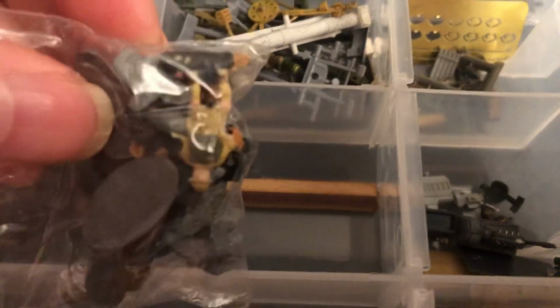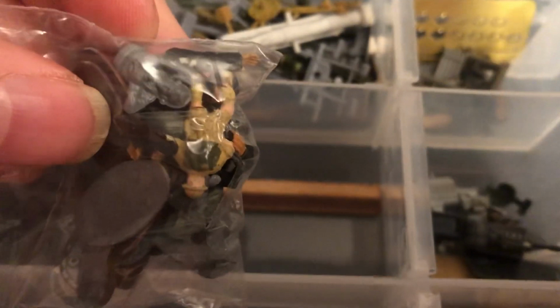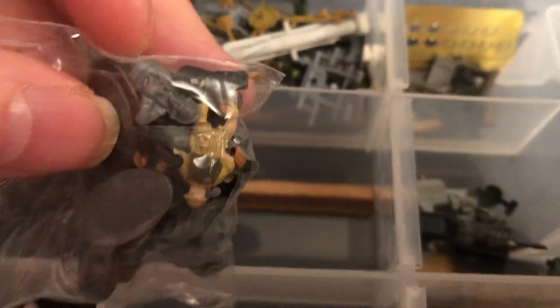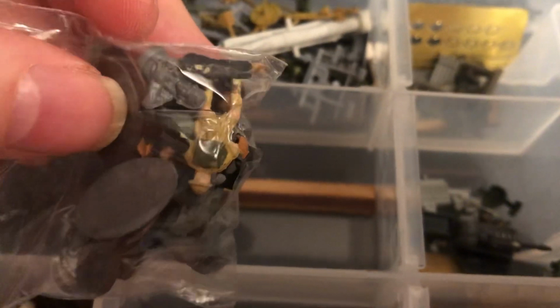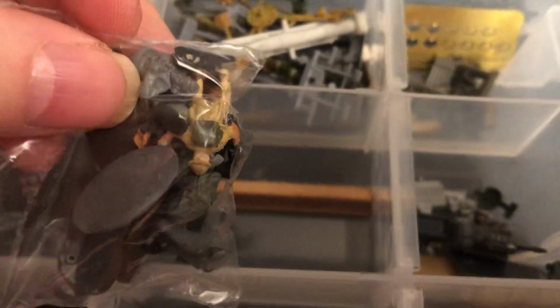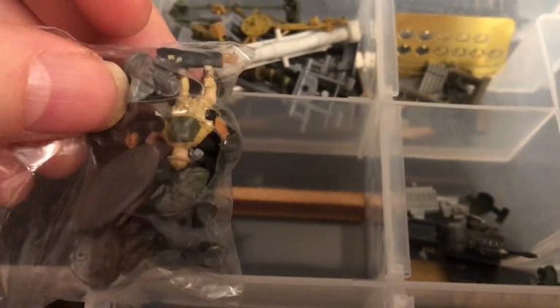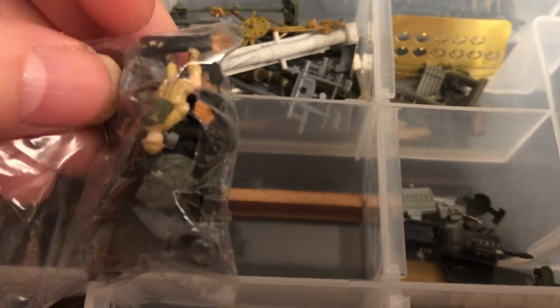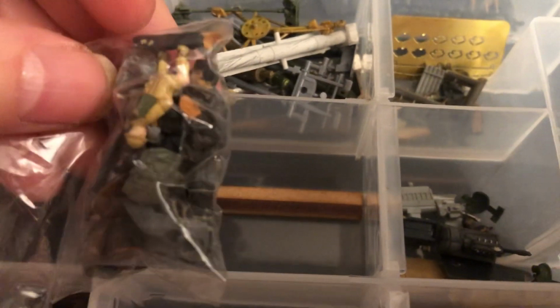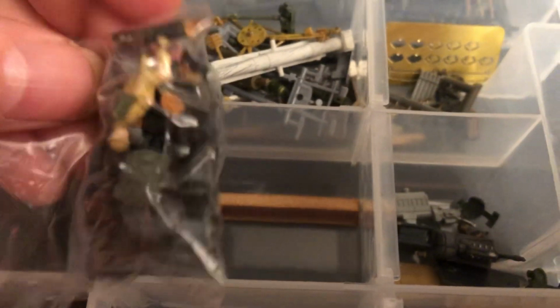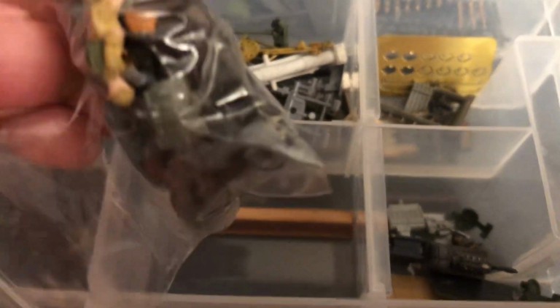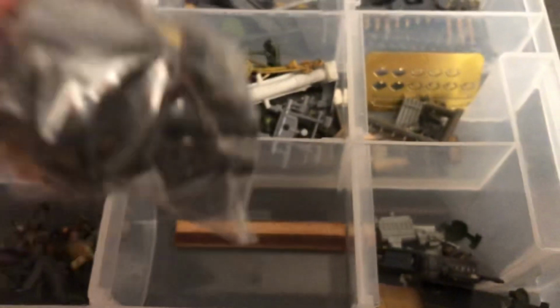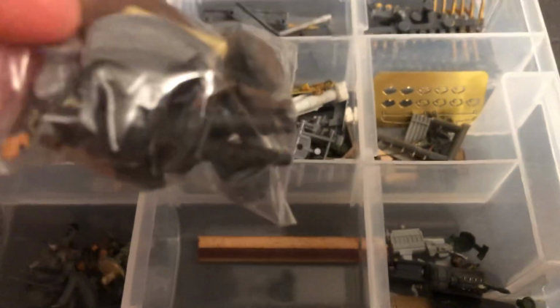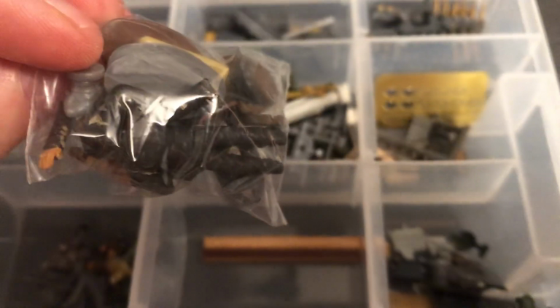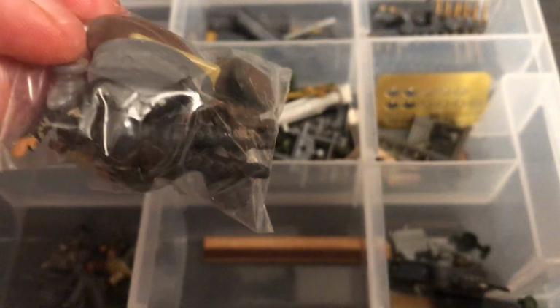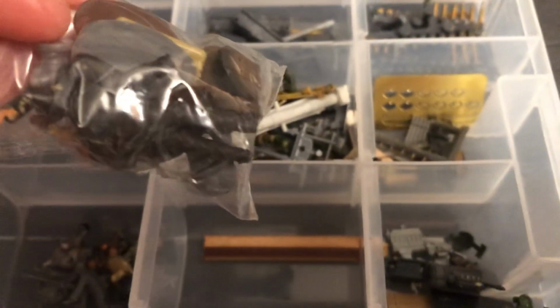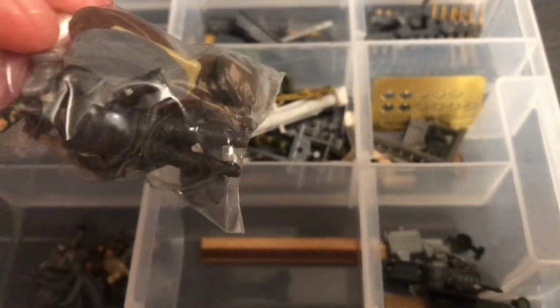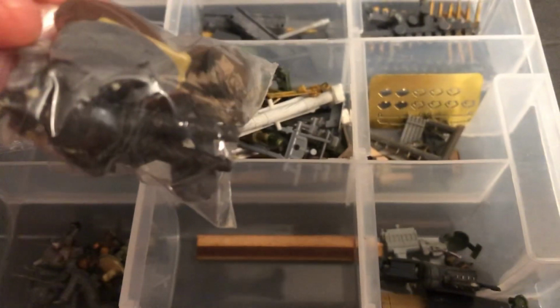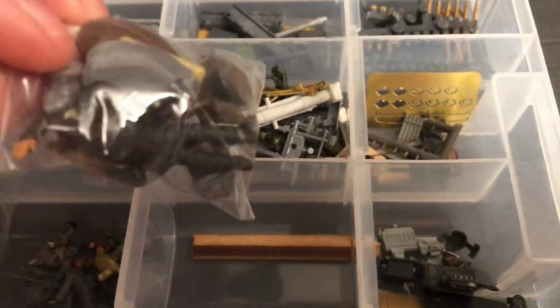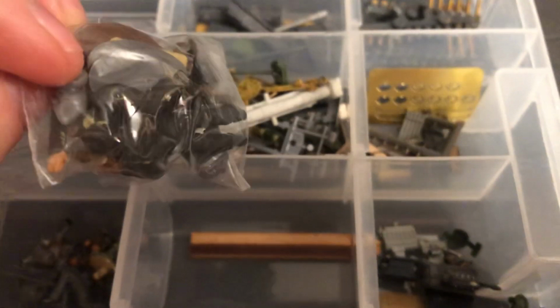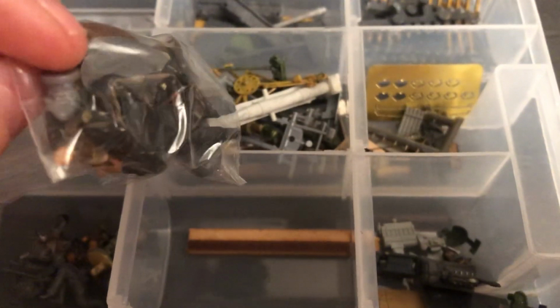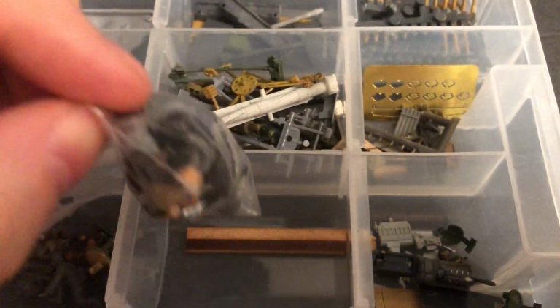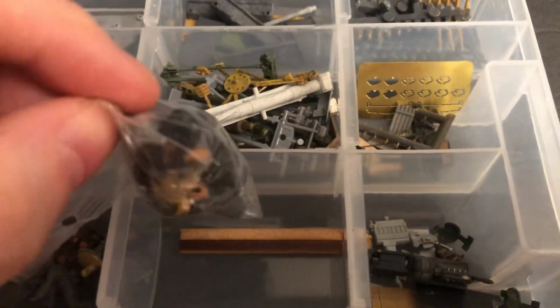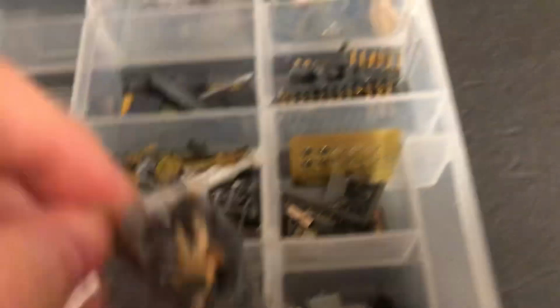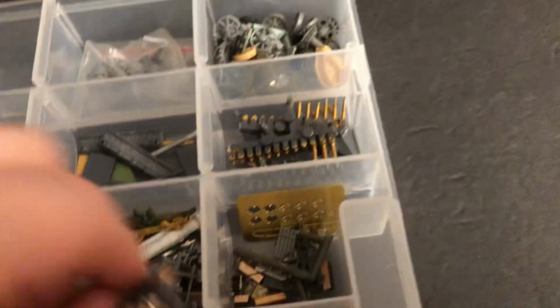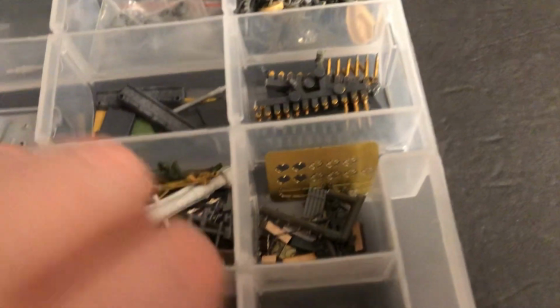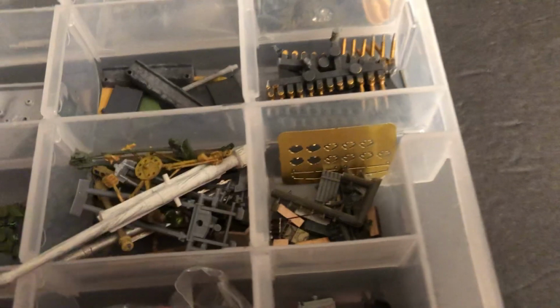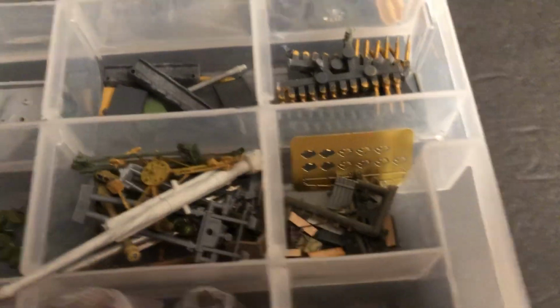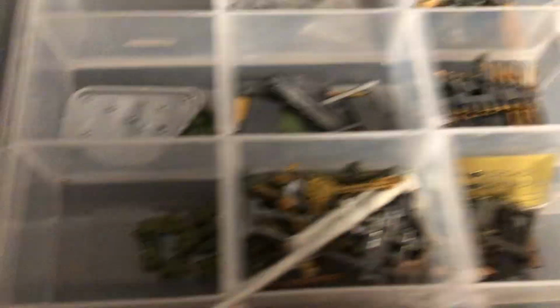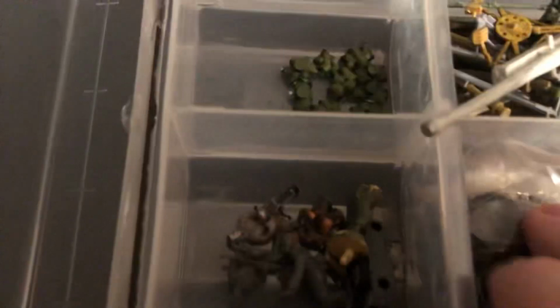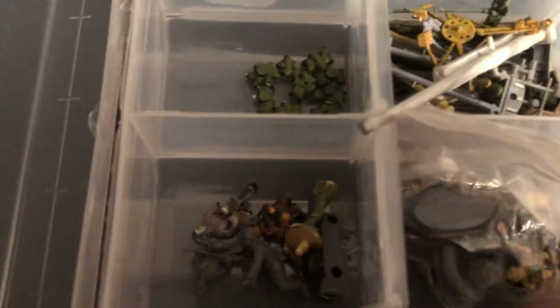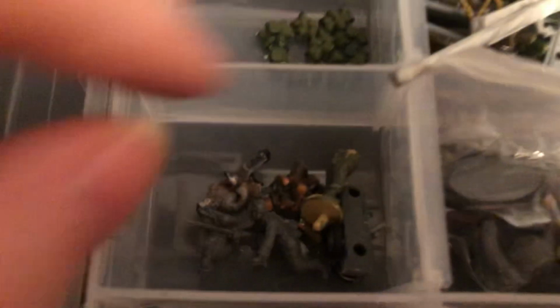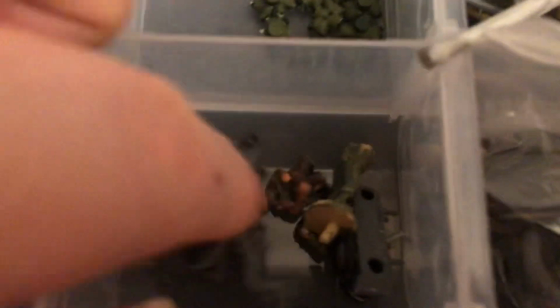Another soldier. I think that's some parts and pieces of people. There's some war men.